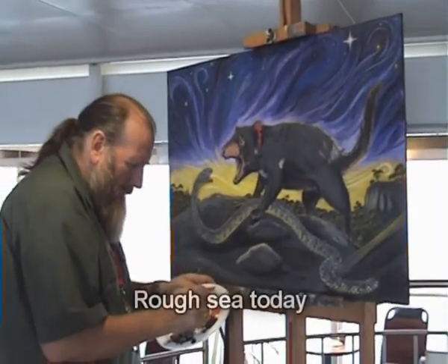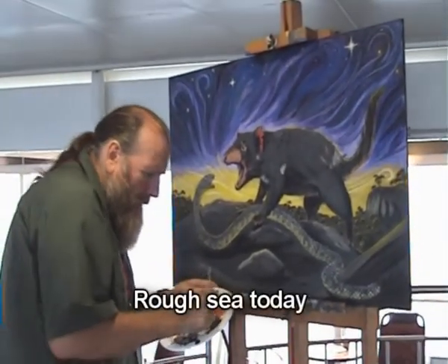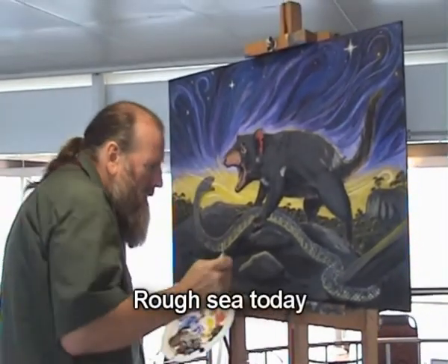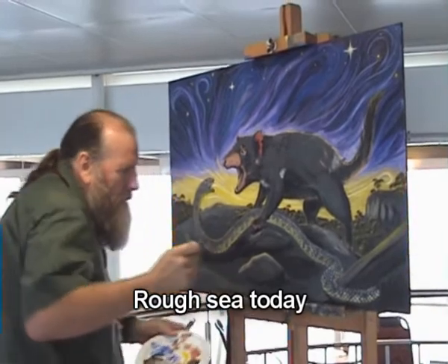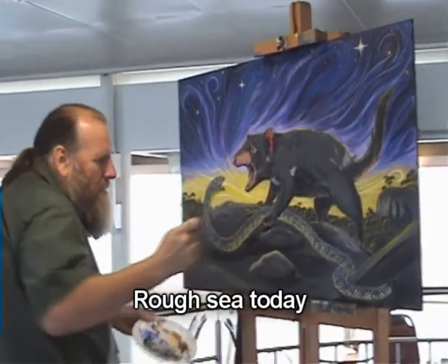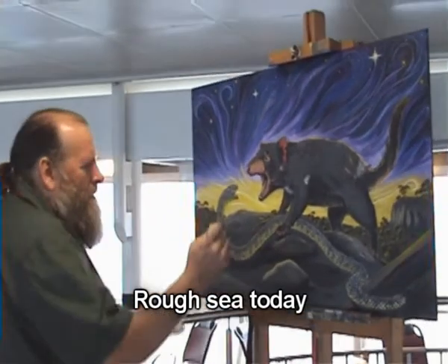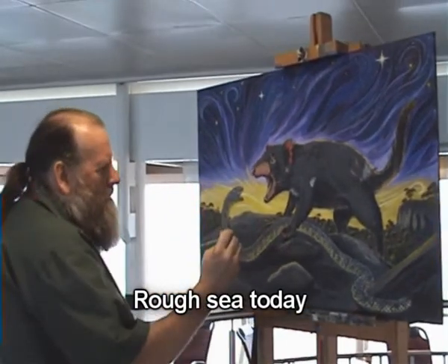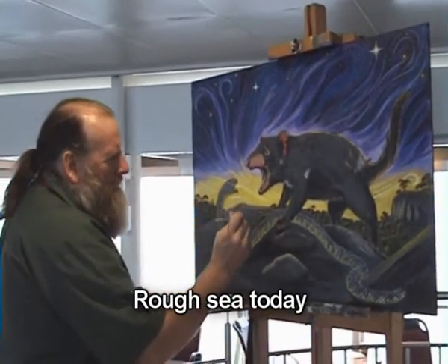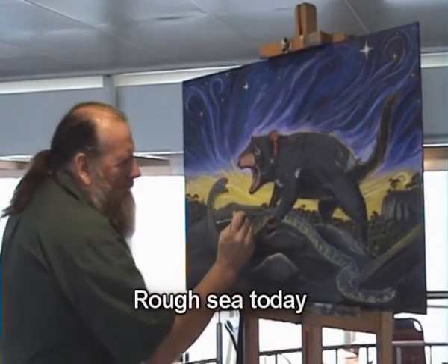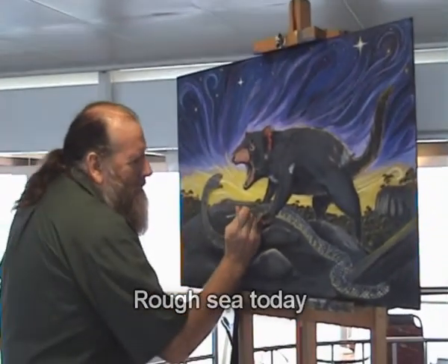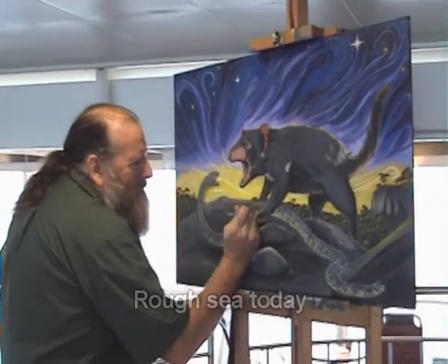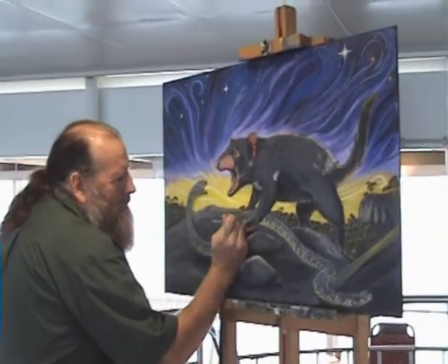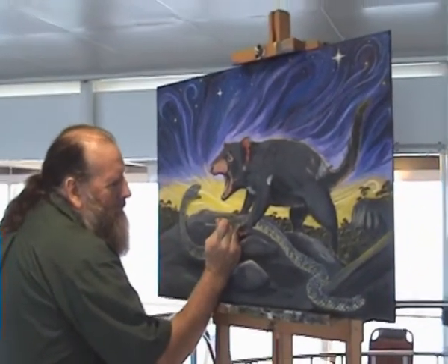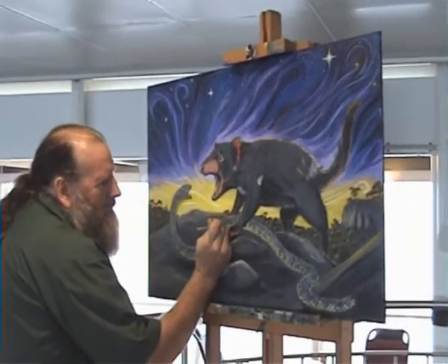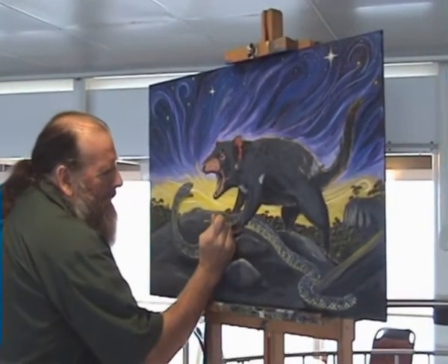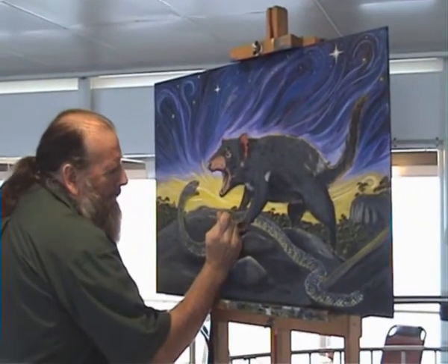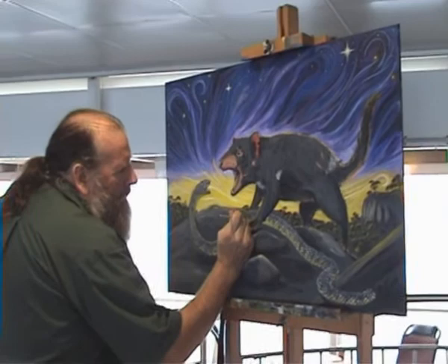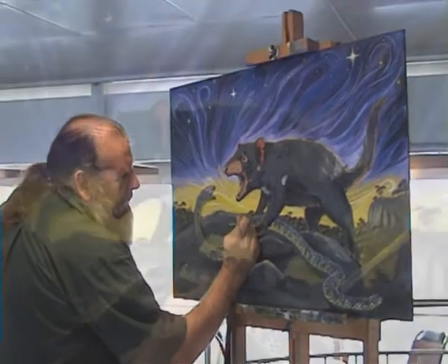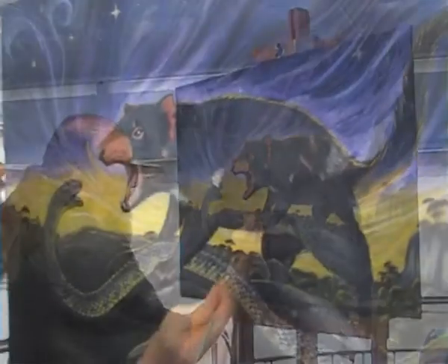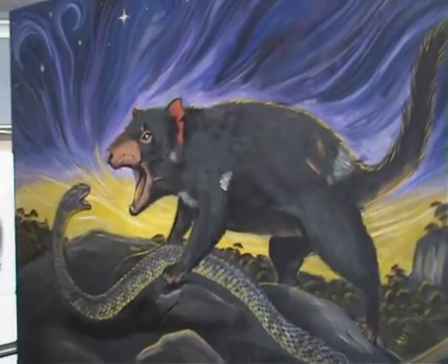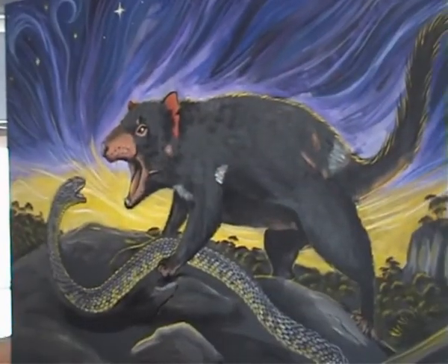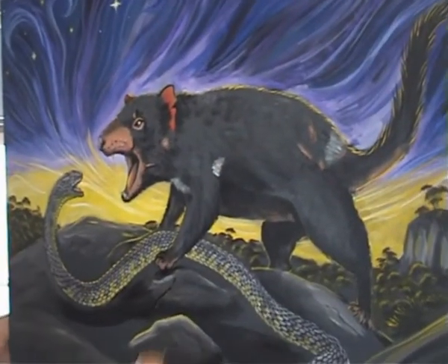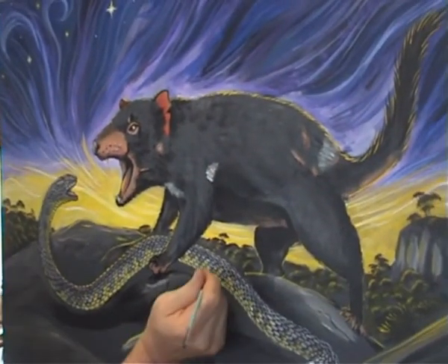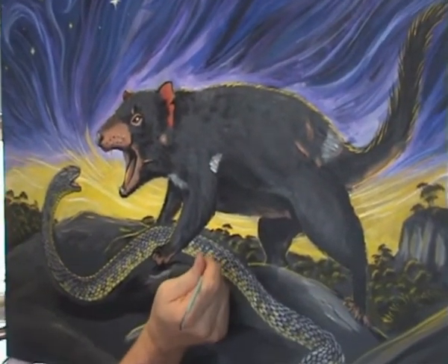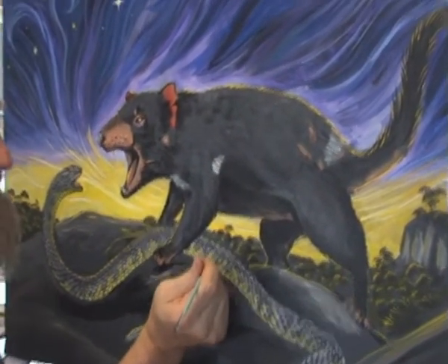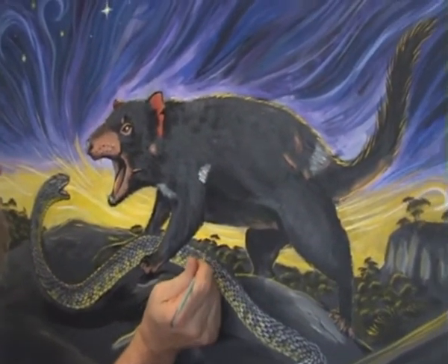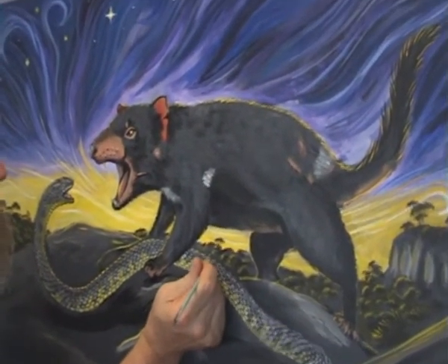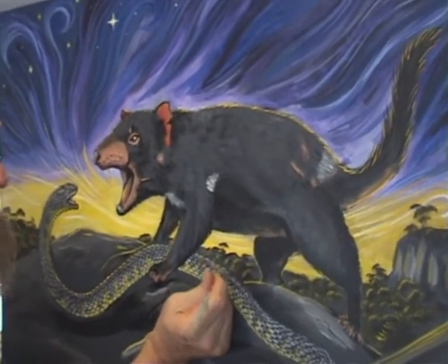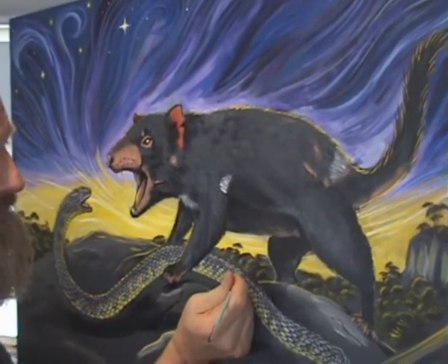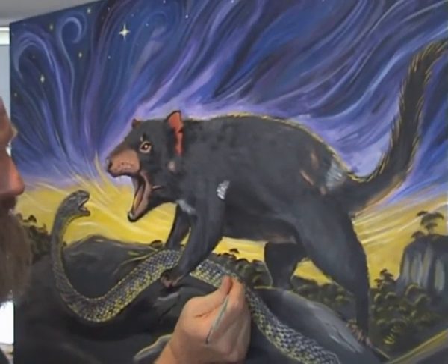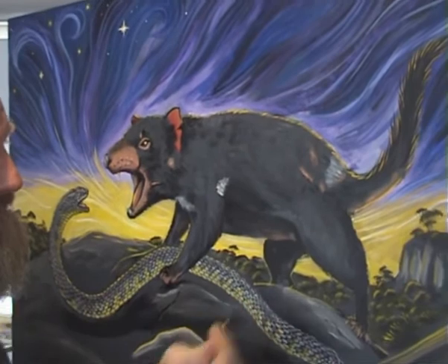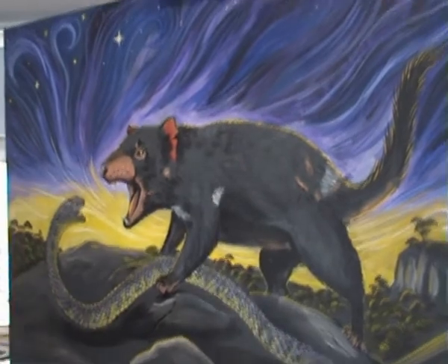That got me thinking that Tasmanian devils would probably hunt out snakes — they'd probably seek them out early in the morning when the snake would be really sluggish. It'd be an easy meal for a Tasmanian devil. I'm sure some devils probably do this quite often.